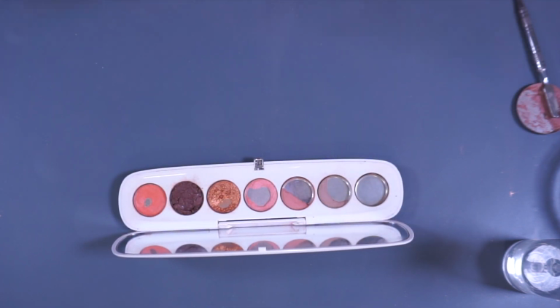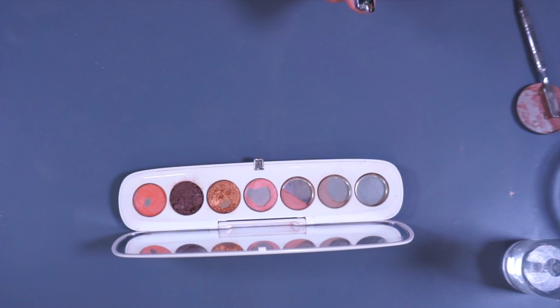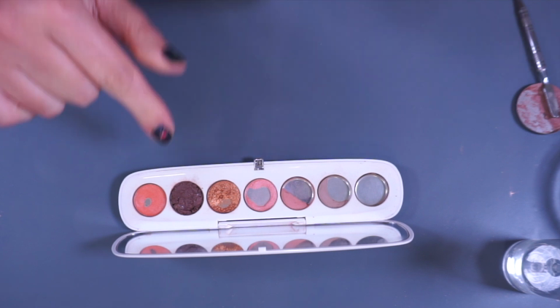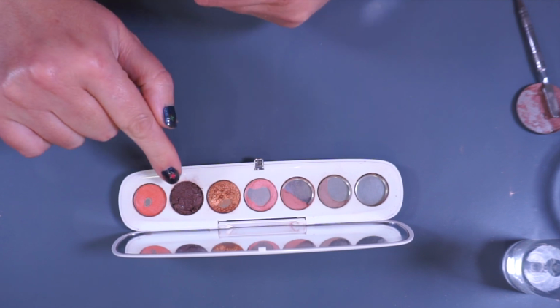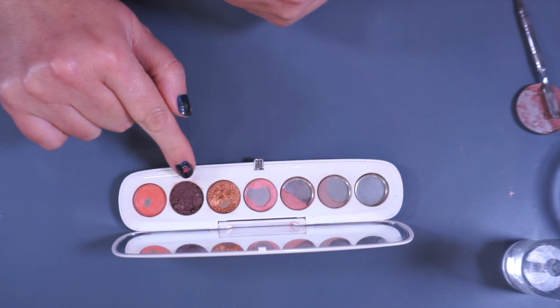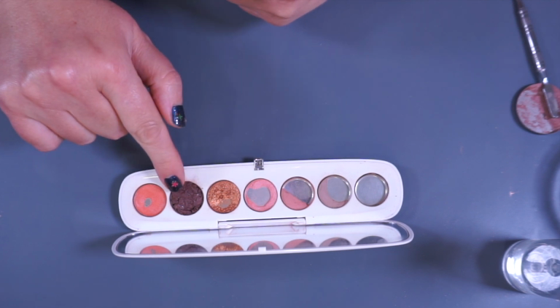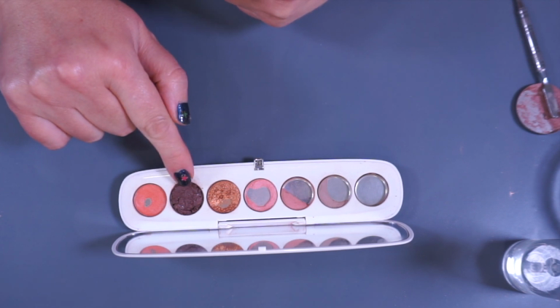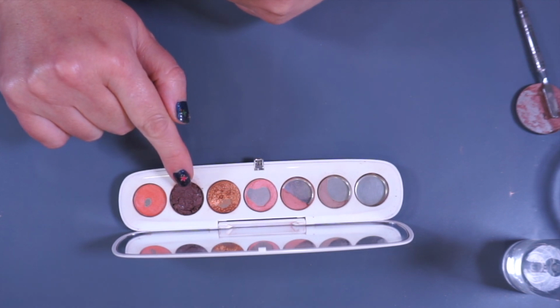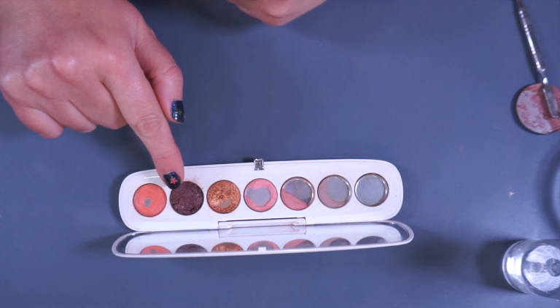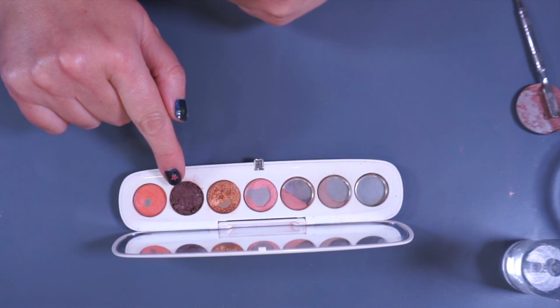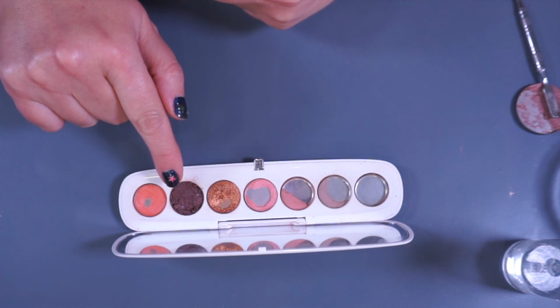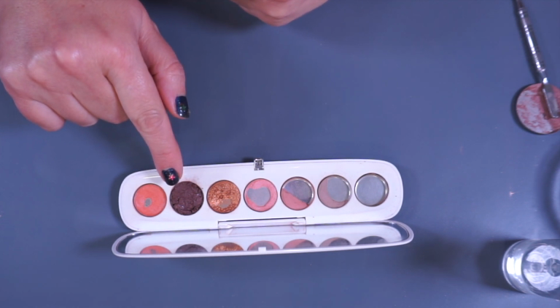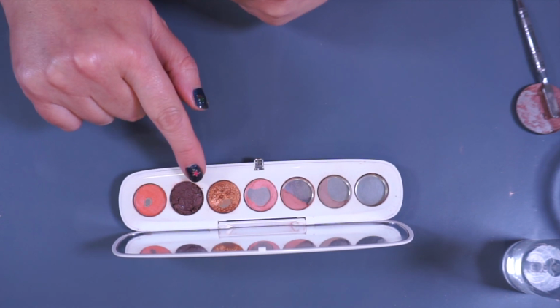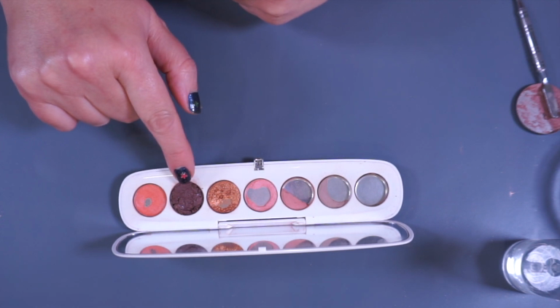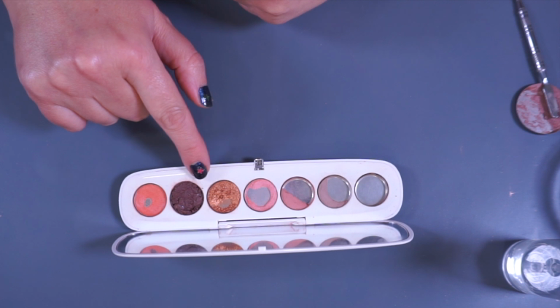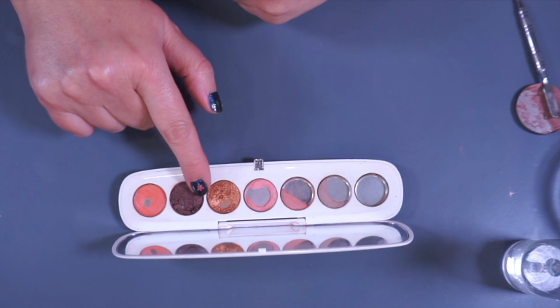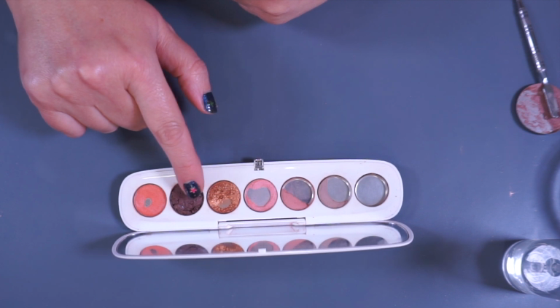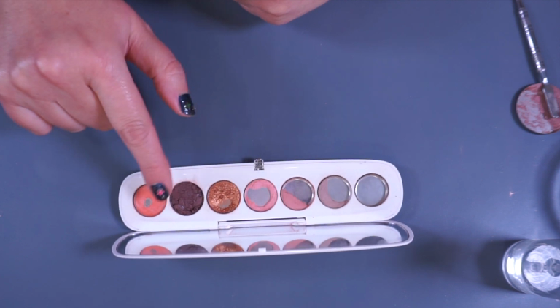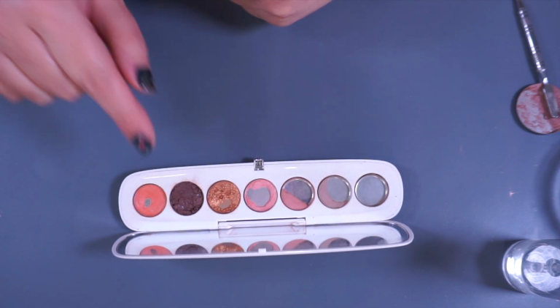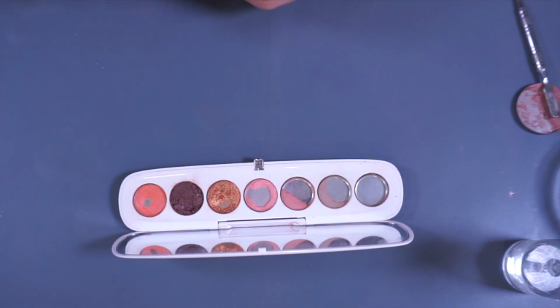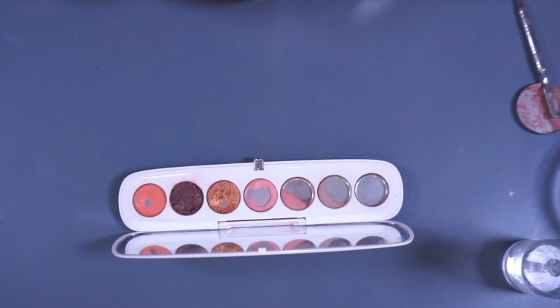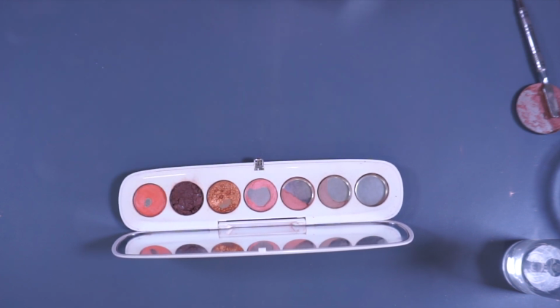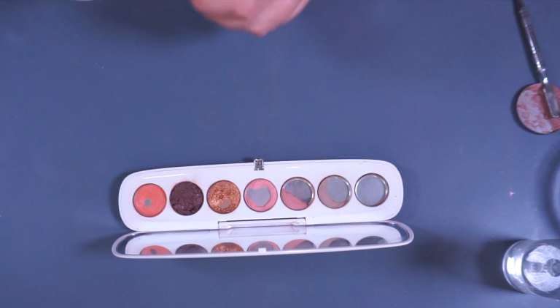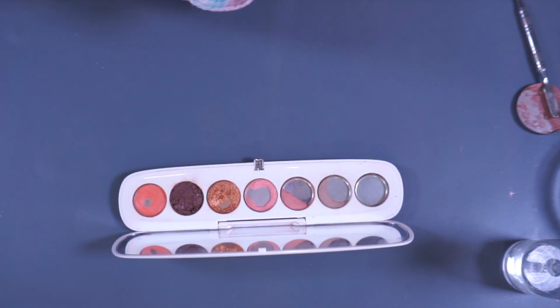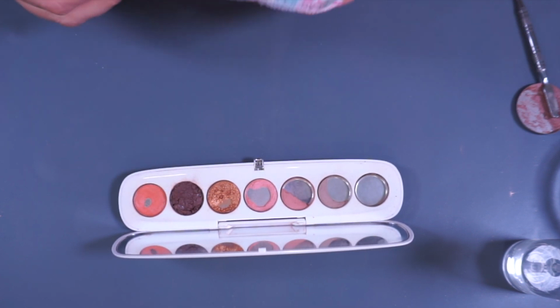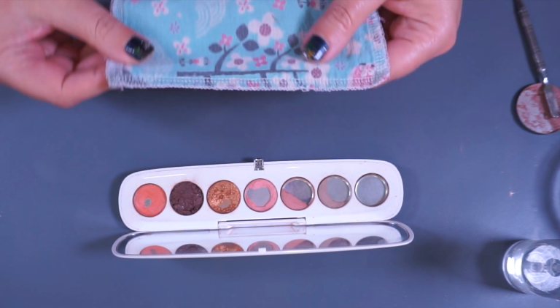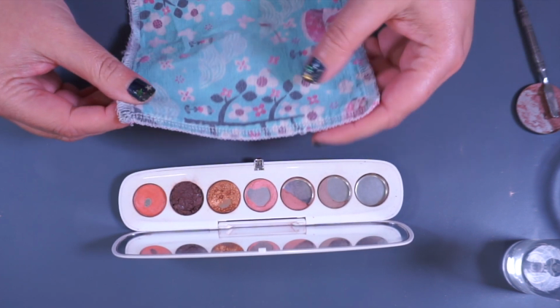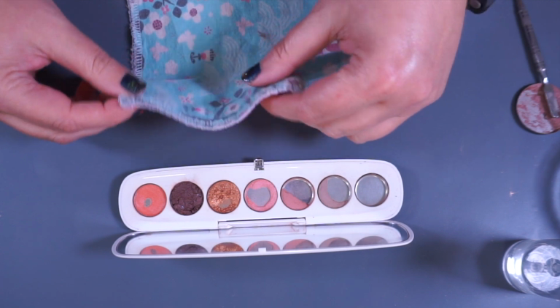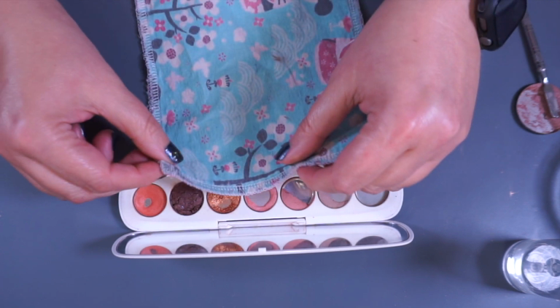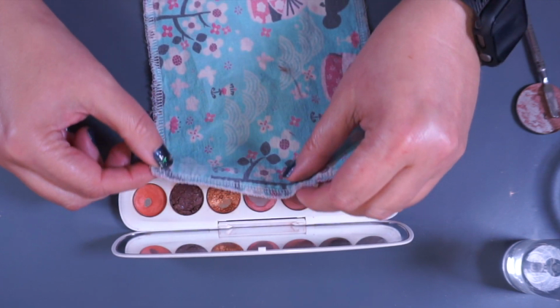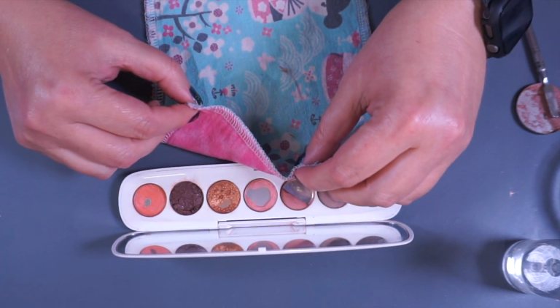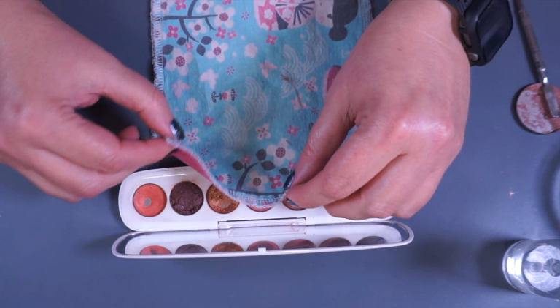Now that I have that in there it looks pretty much full, but I know once I press out some of the alcohol it is definitely going to go down a little bit in the pan. I'm going to use my reusable cloth and press out that alcohol.